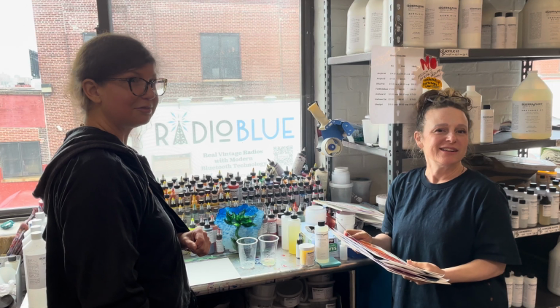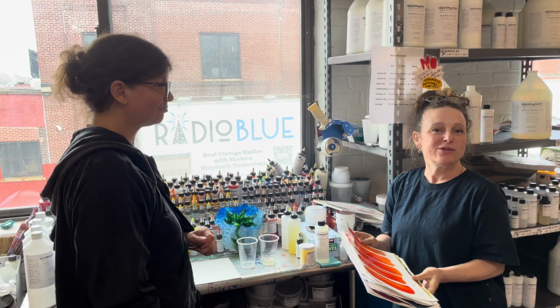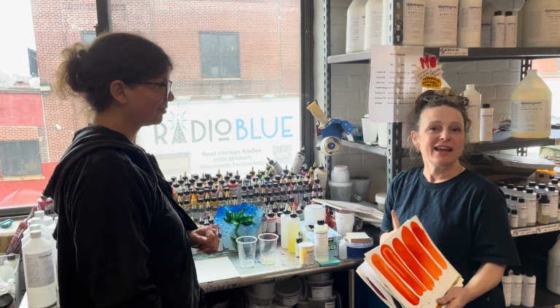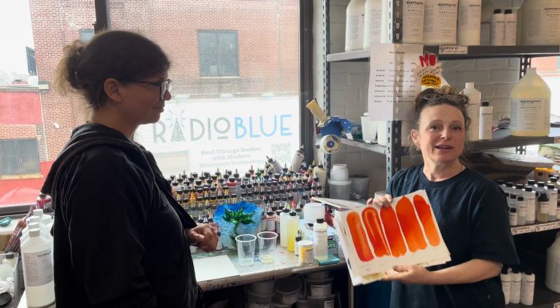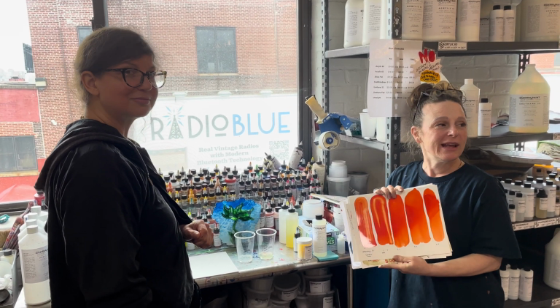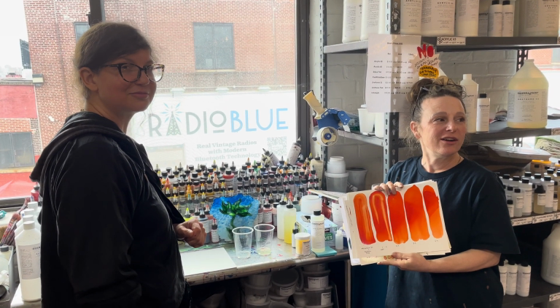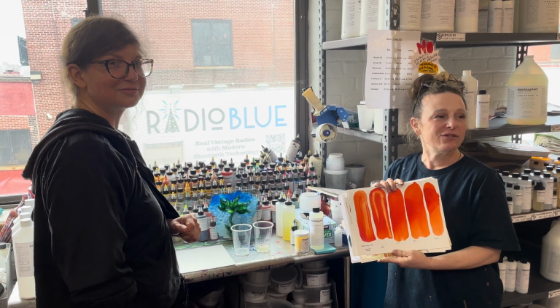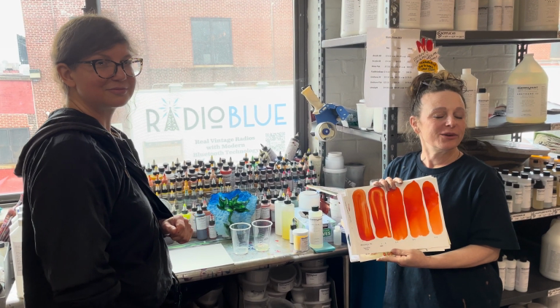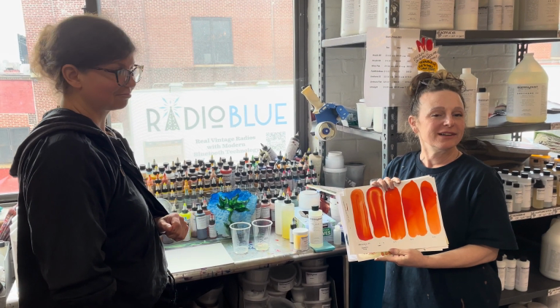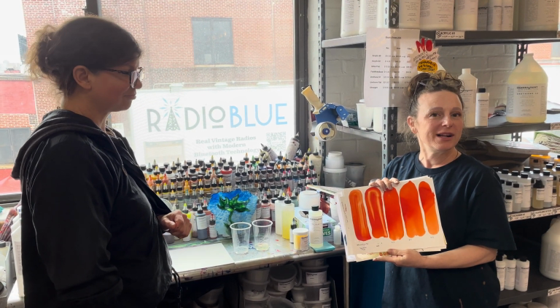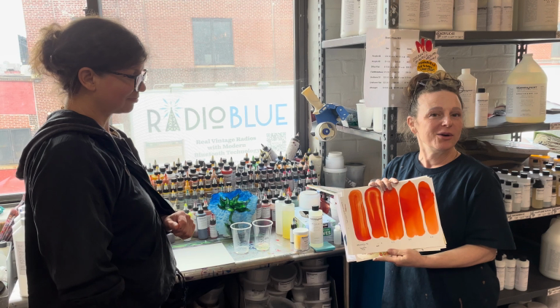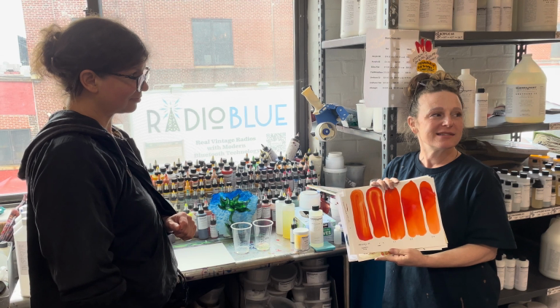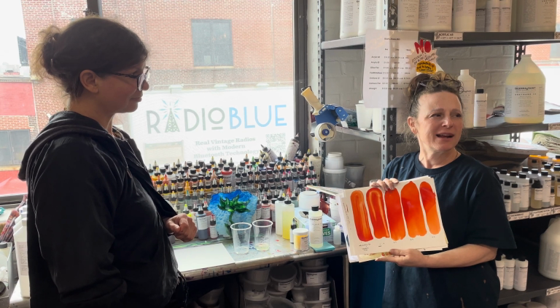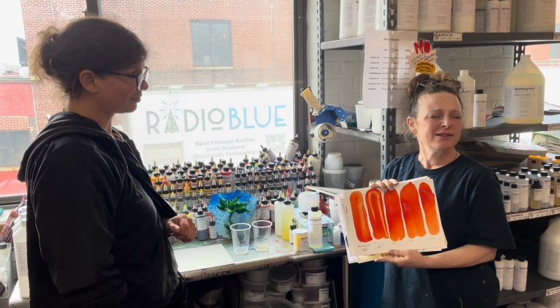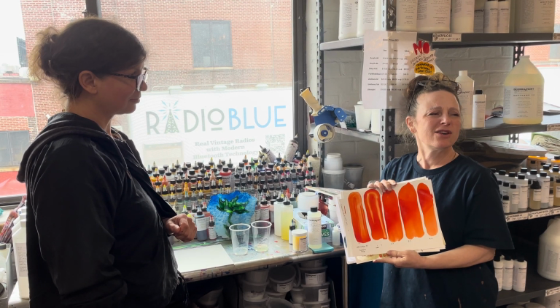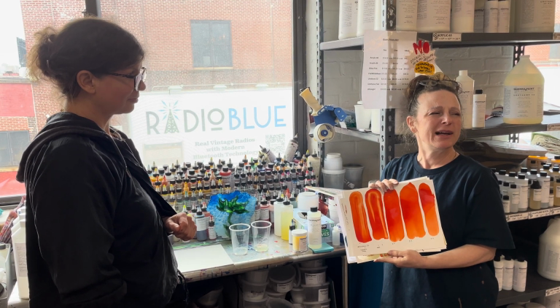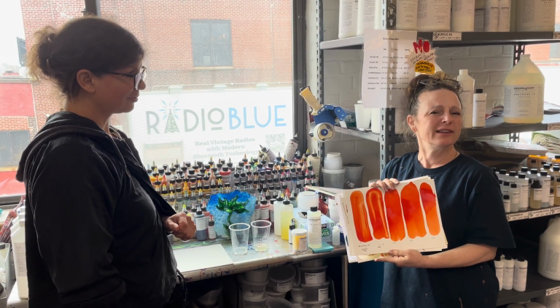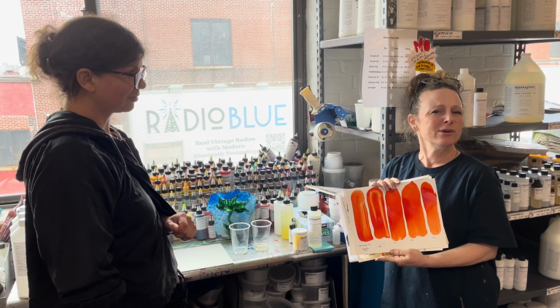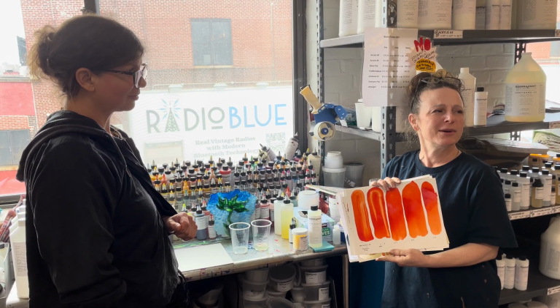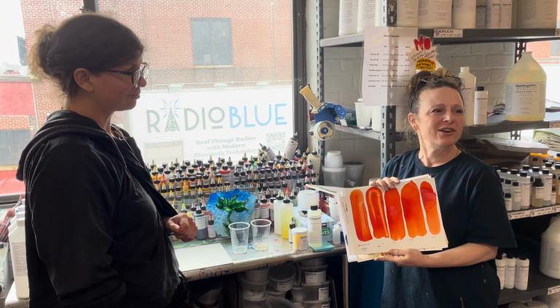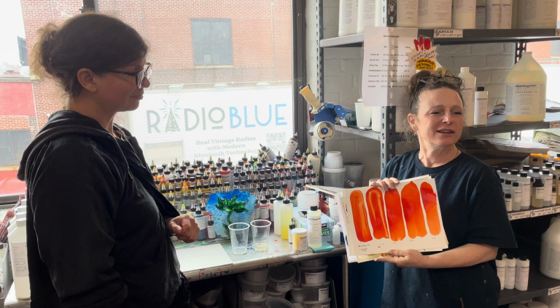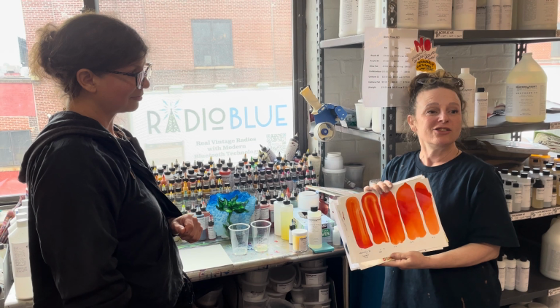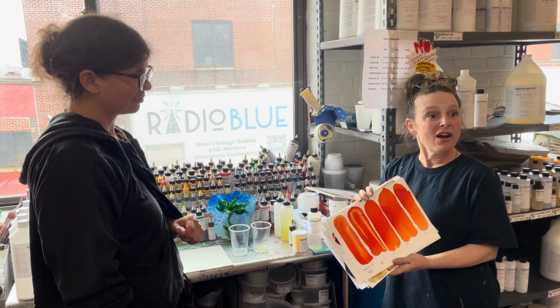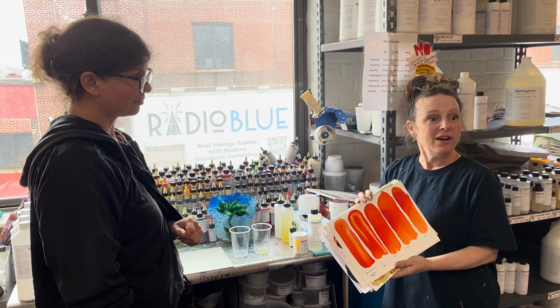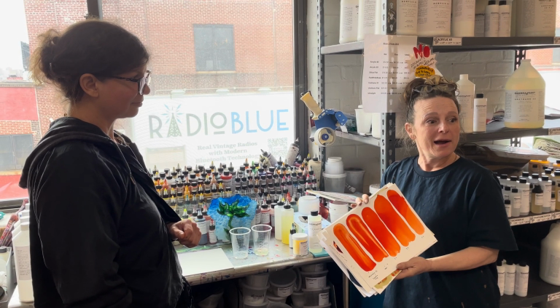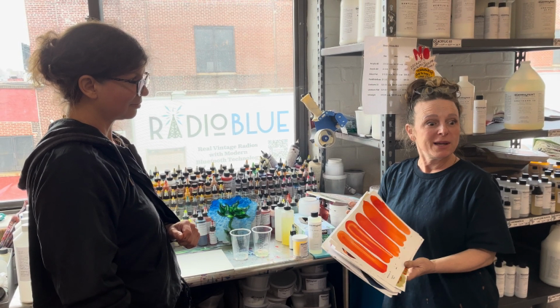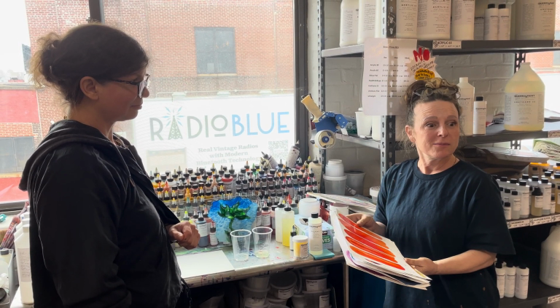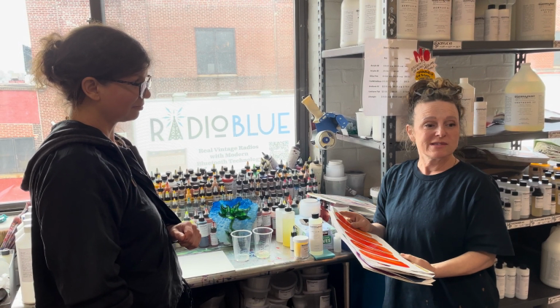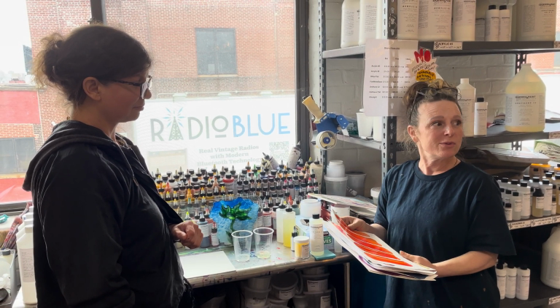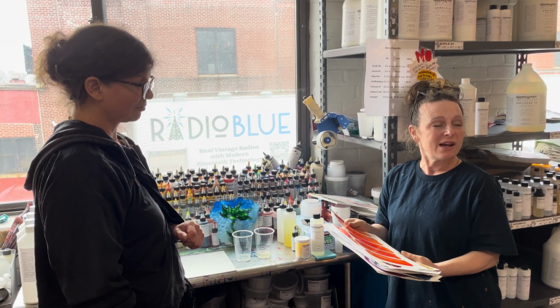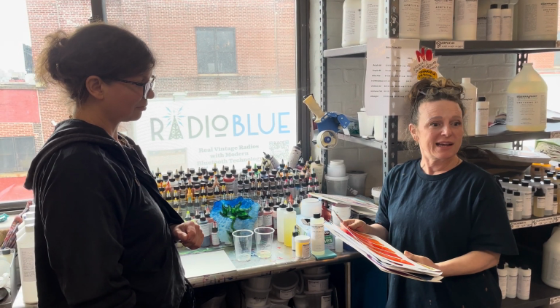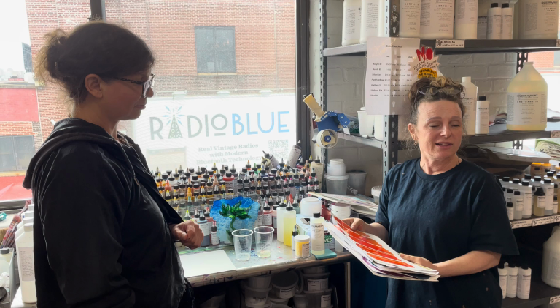Today we're going to do an alcohol ink video. A little while ago I said to Madeline, what's all this talk about alcohol ink? Everyone's talking about alcohol ink. She said she'd been doing samples with our stuff and making alcohol ink.